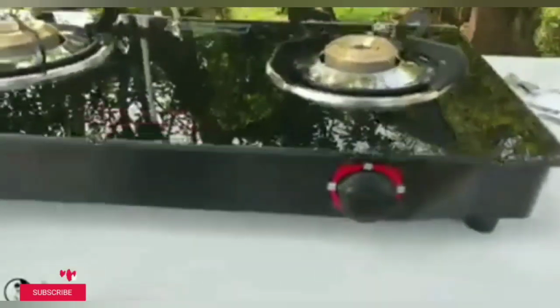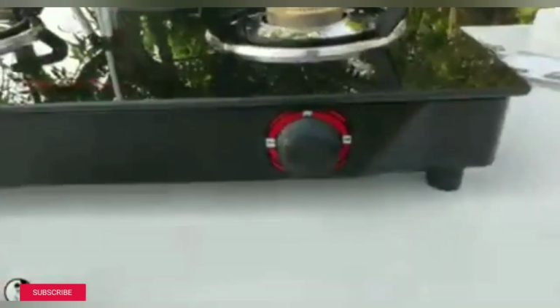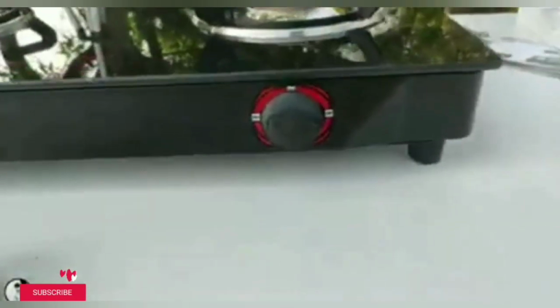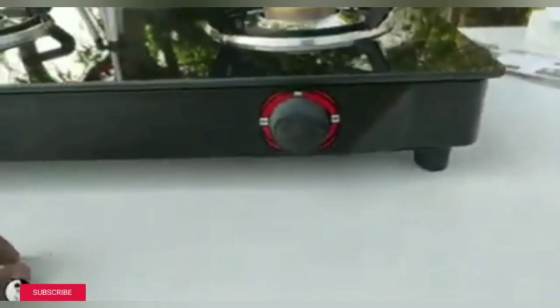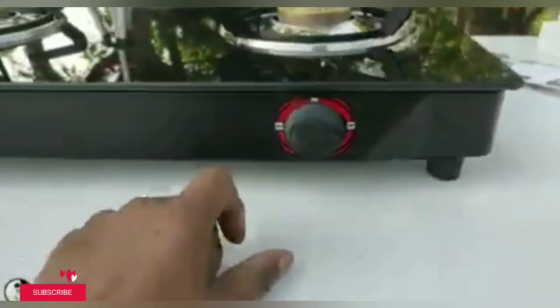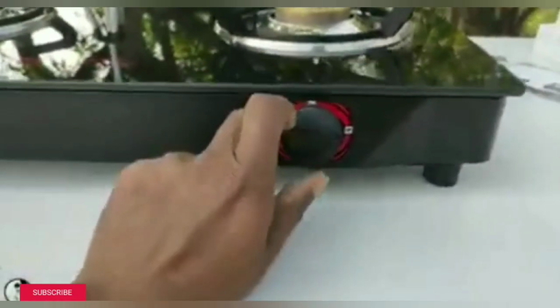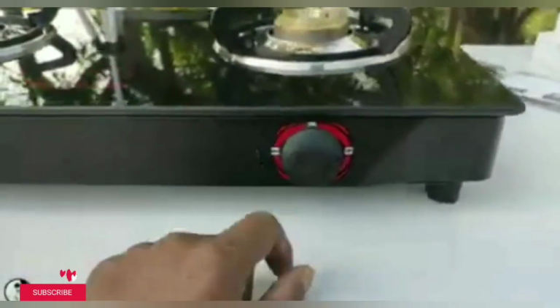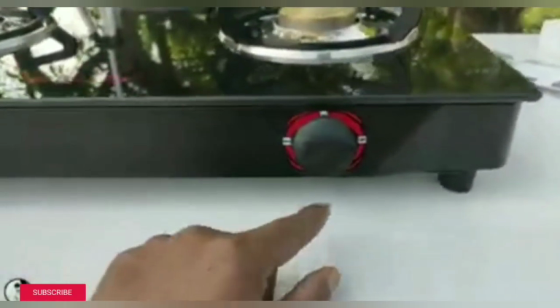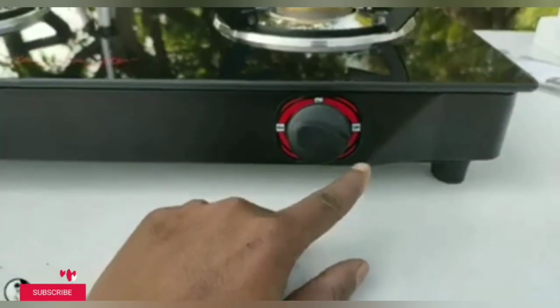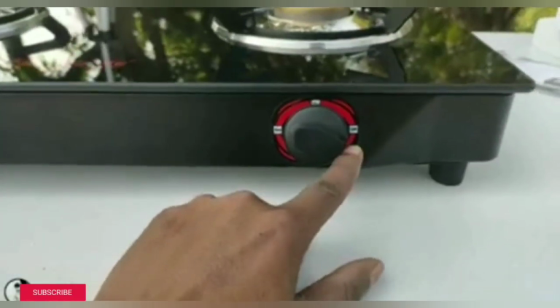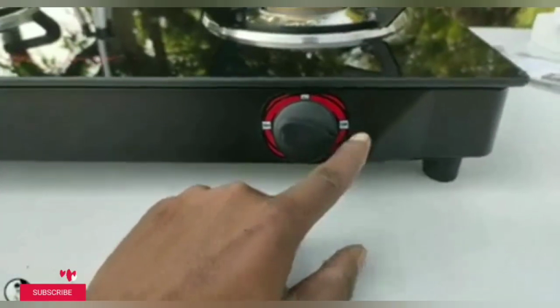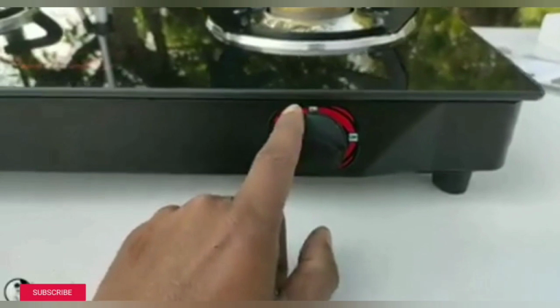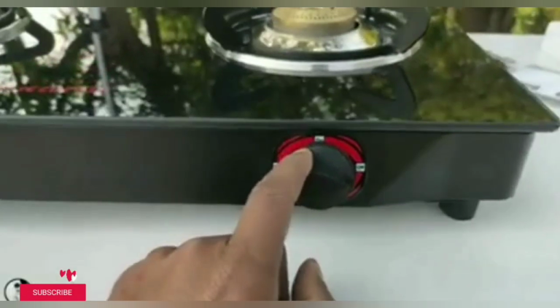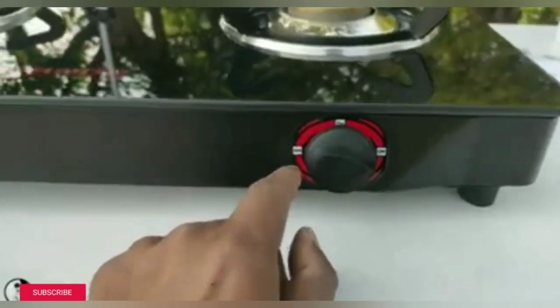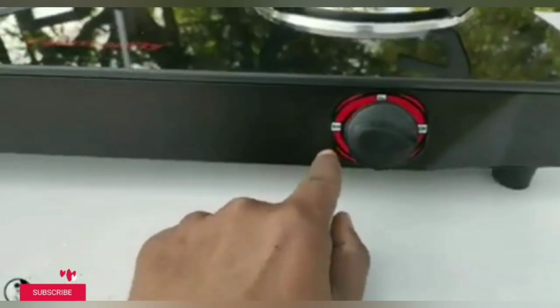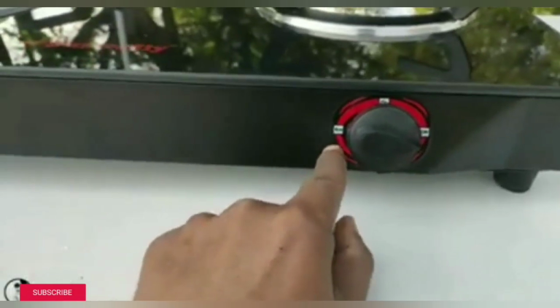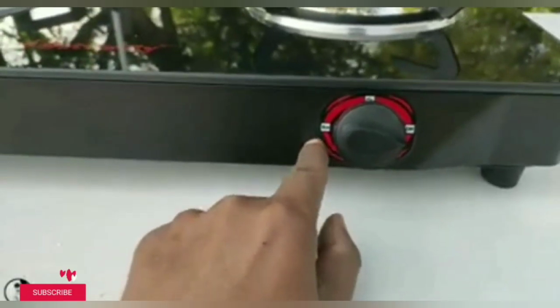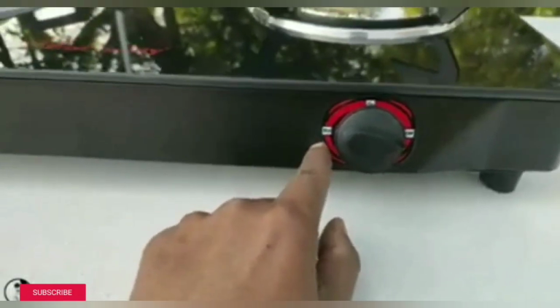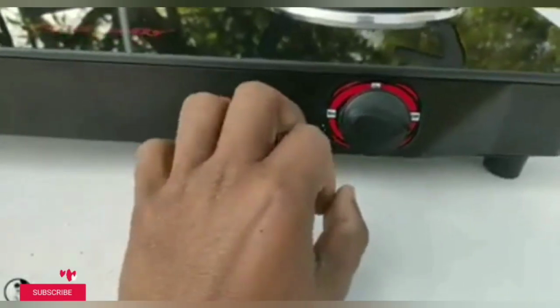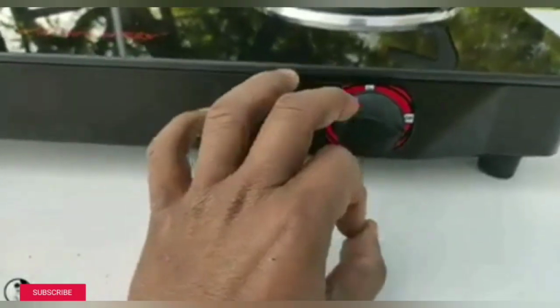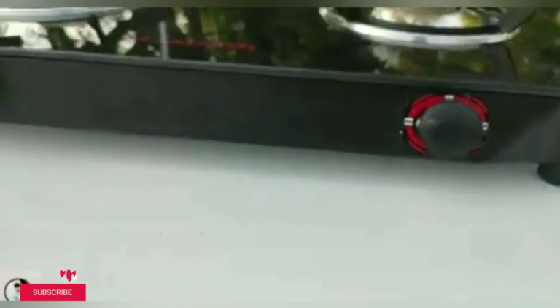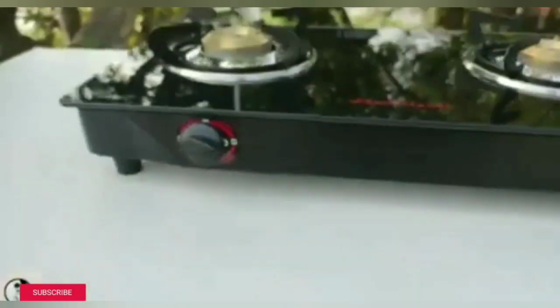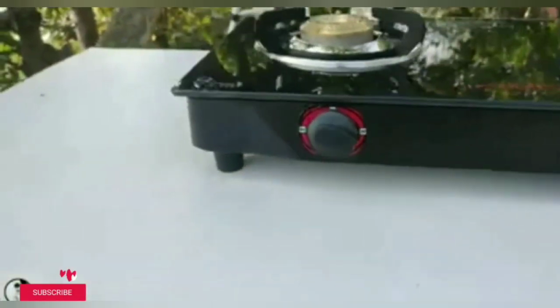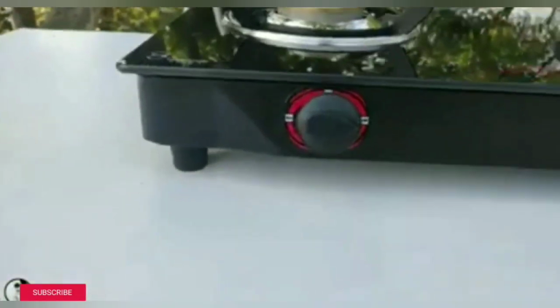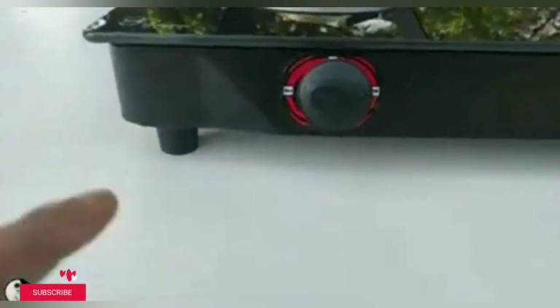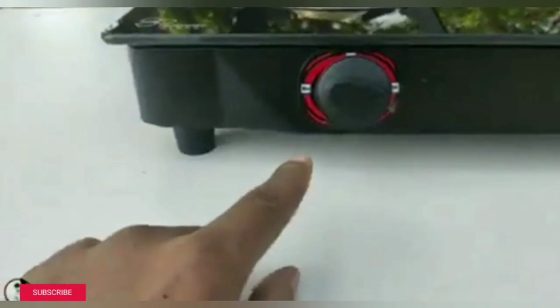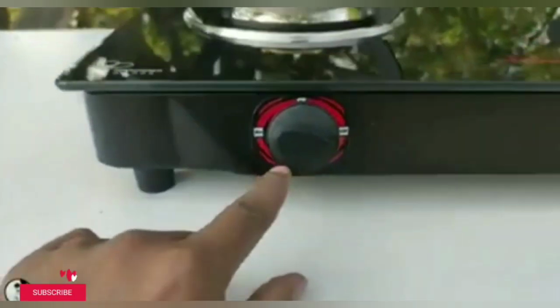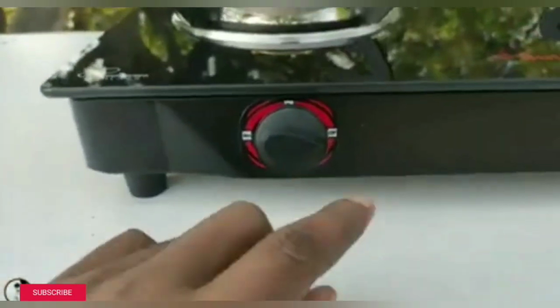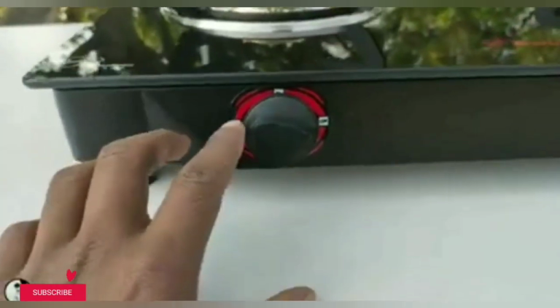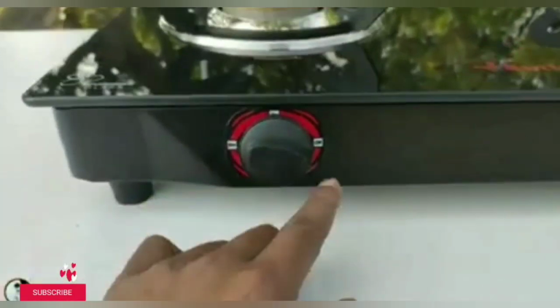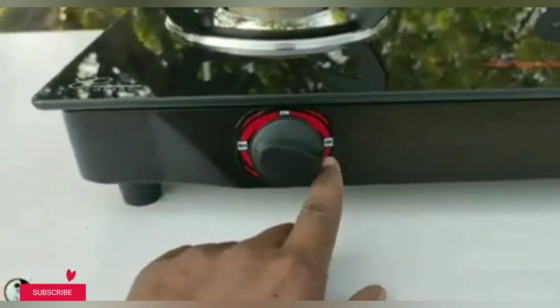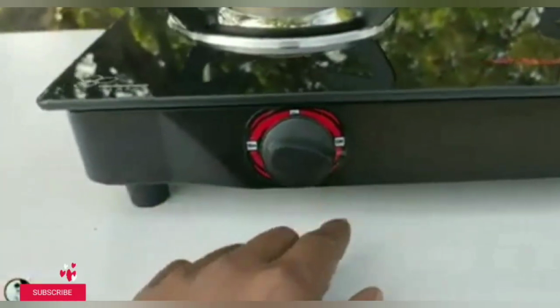This is our first switch. The quality is good. You can use it on and dim sims. This is the second switch. The quality is good.